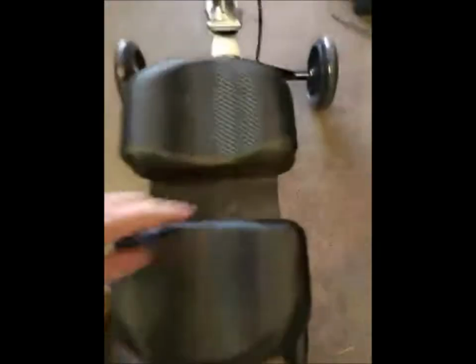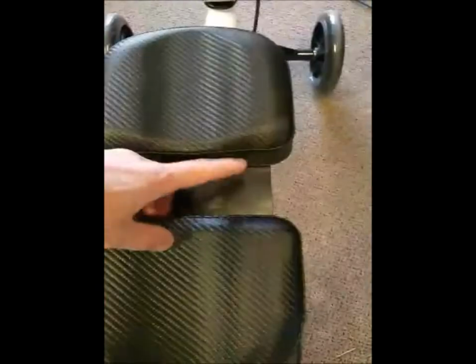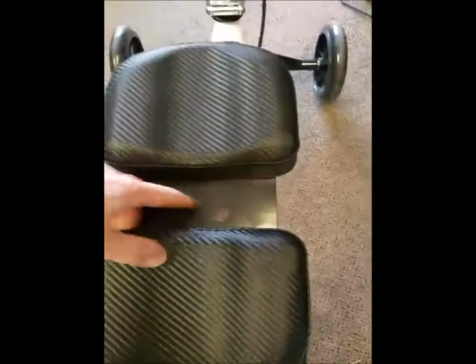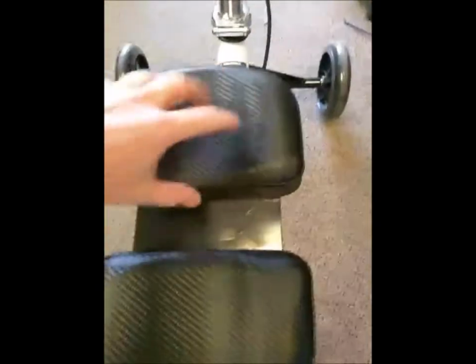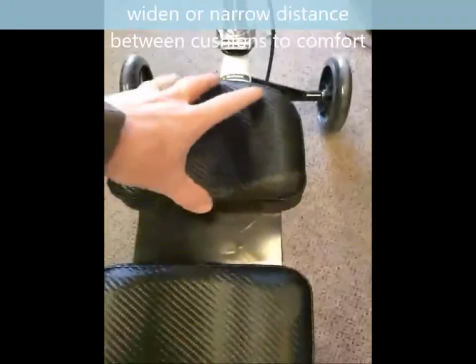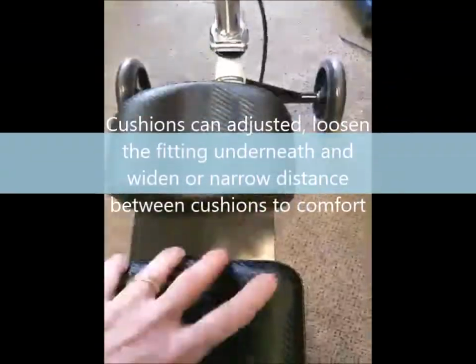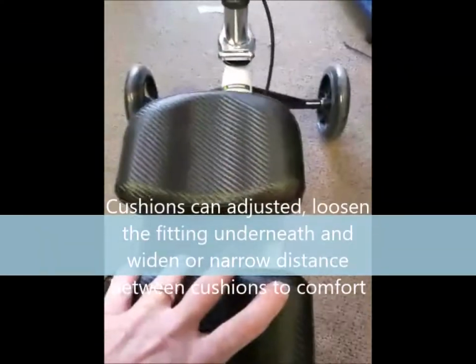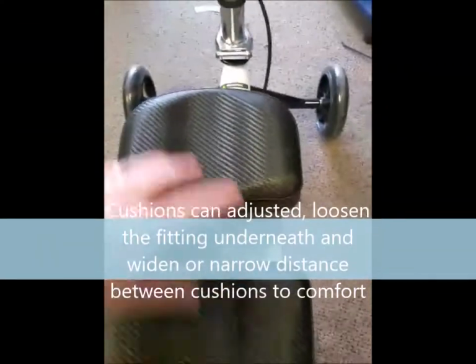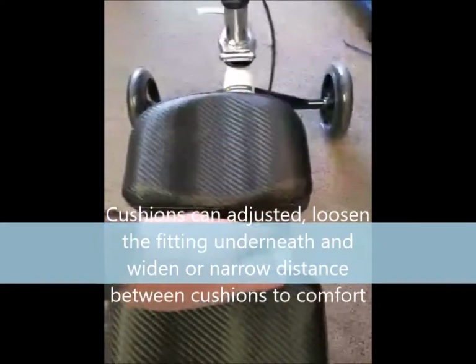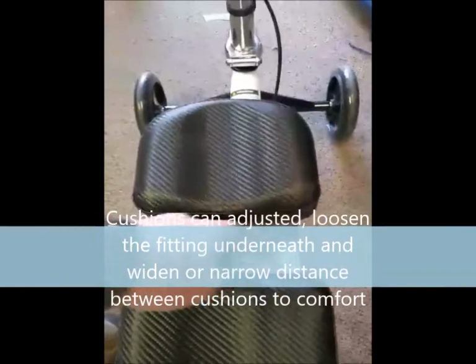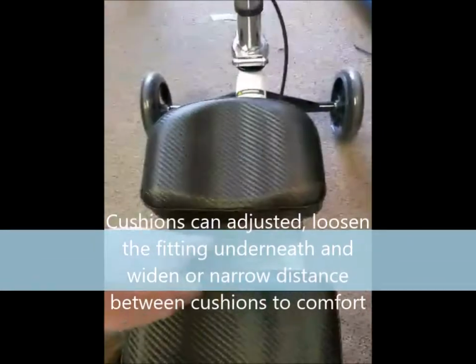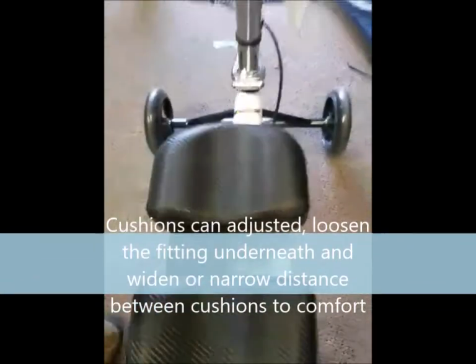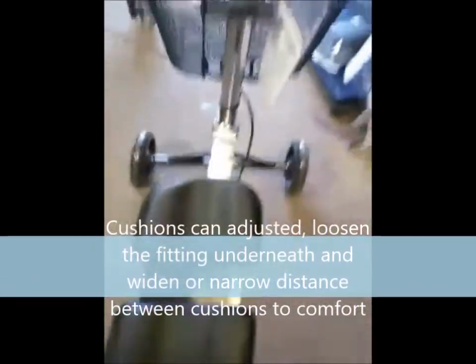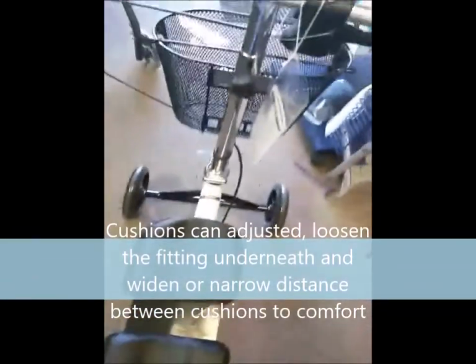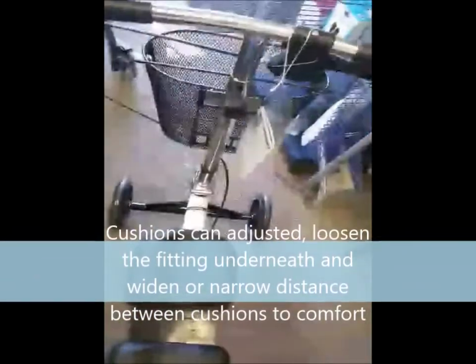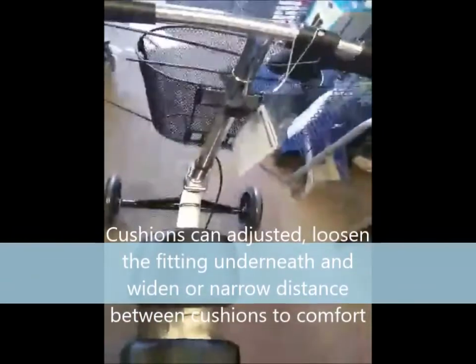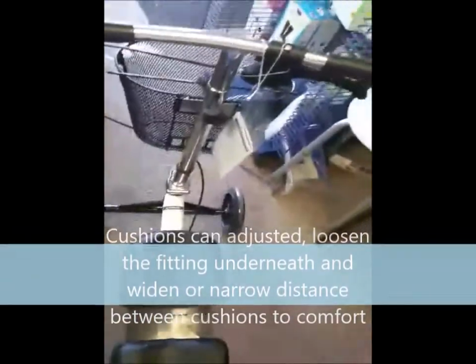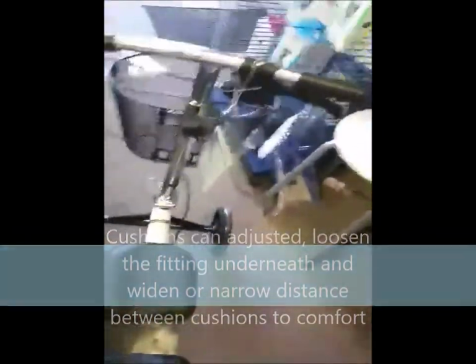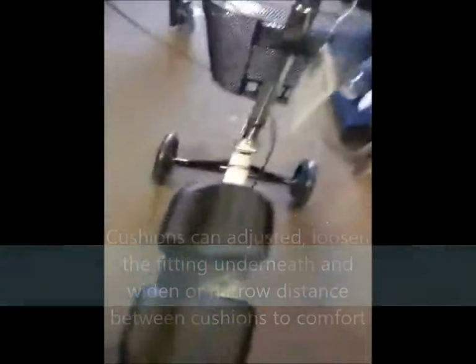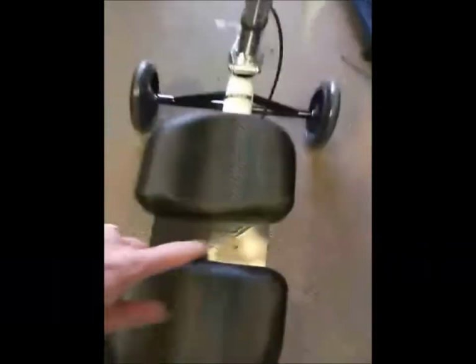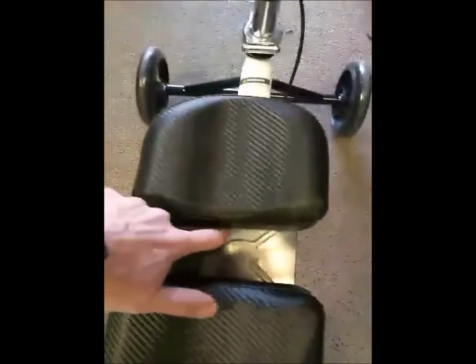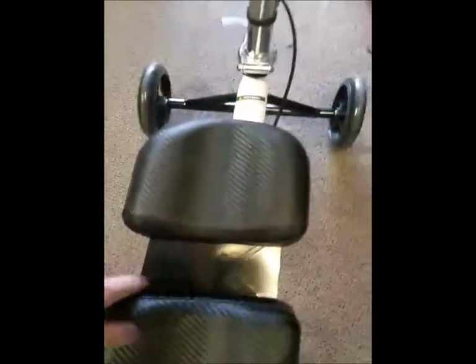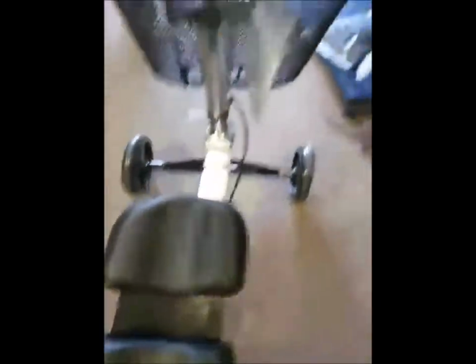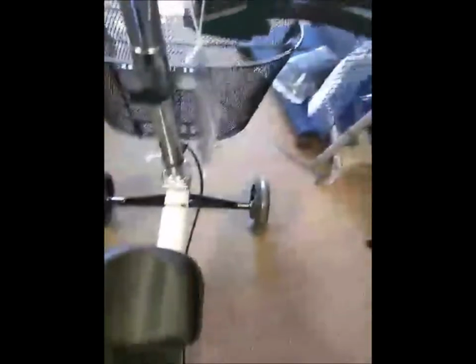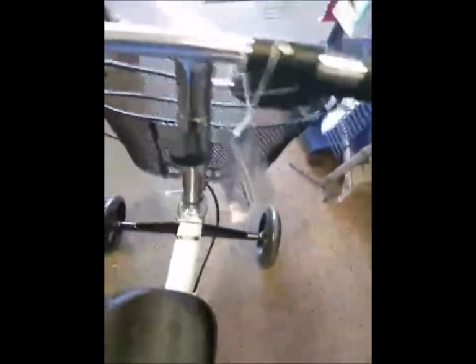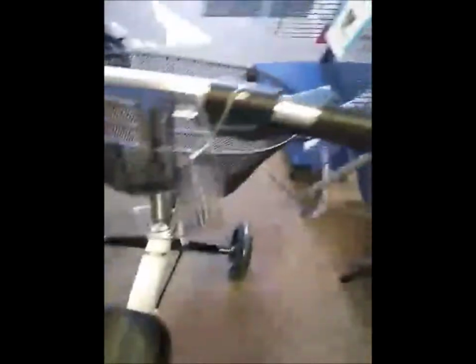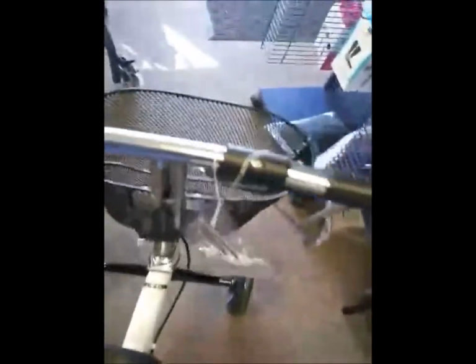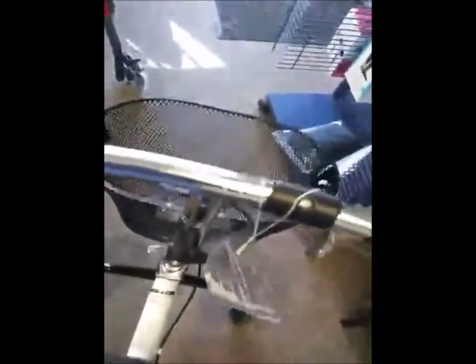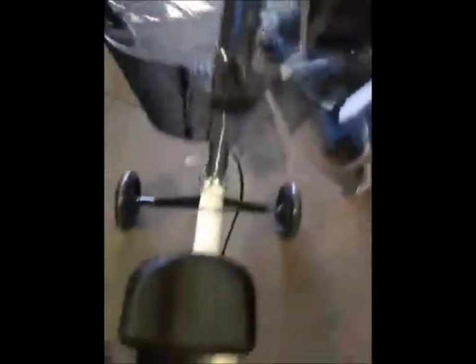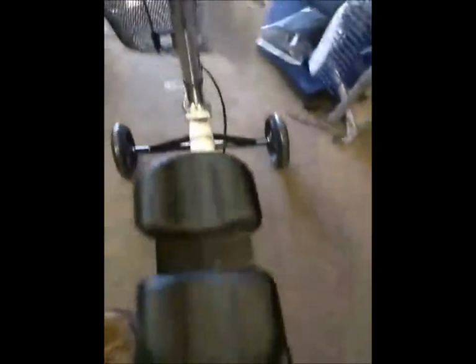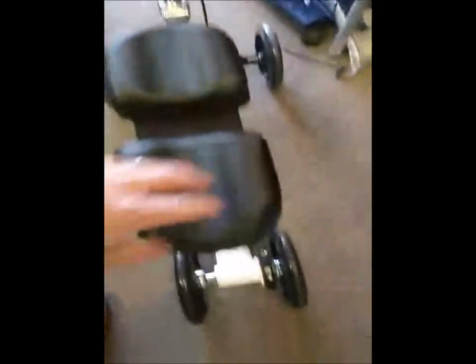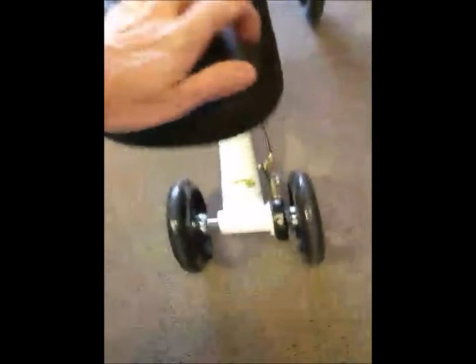The top of the knee scooter has separate cushions. Right here is where you would put the head of your boot, or if you have a pump you'd want to put that right there so you don't have pressure on your shin the entire time.